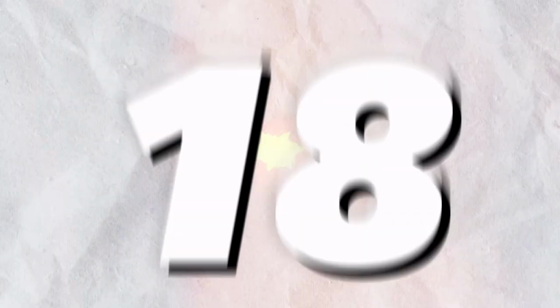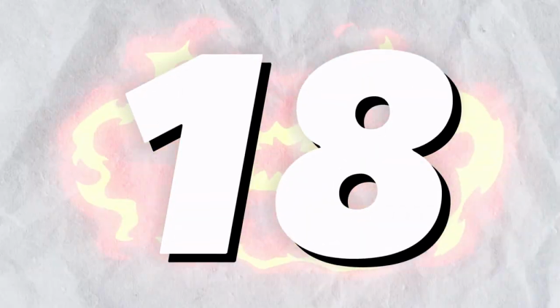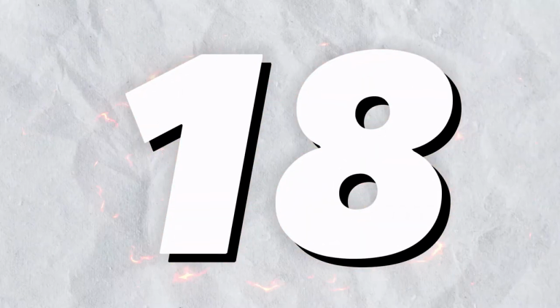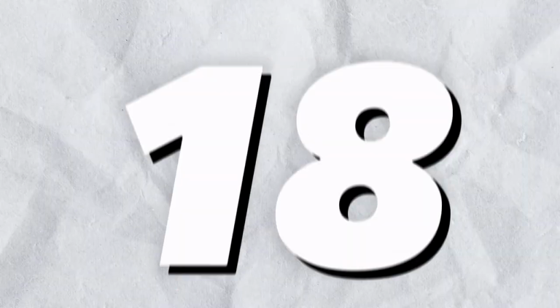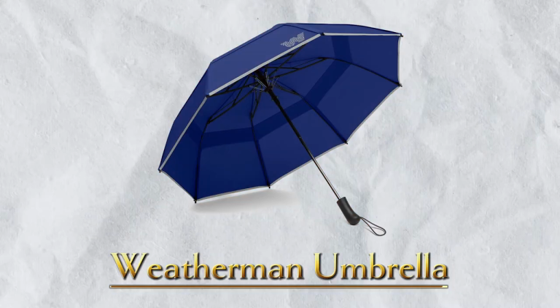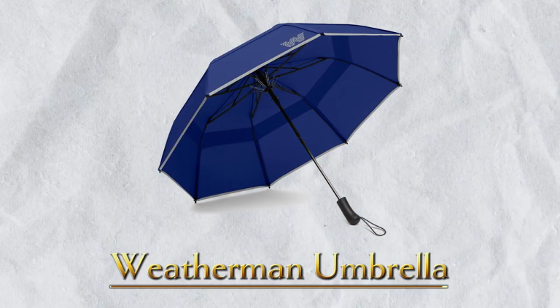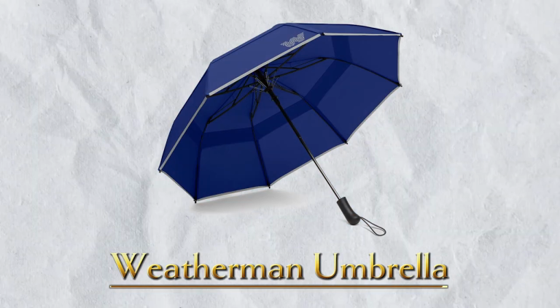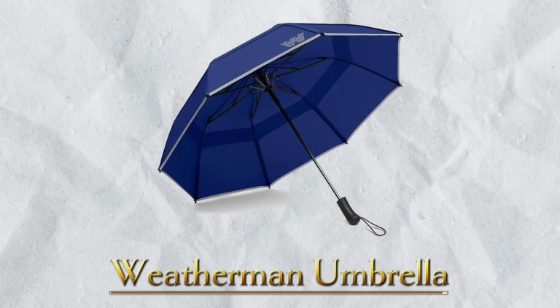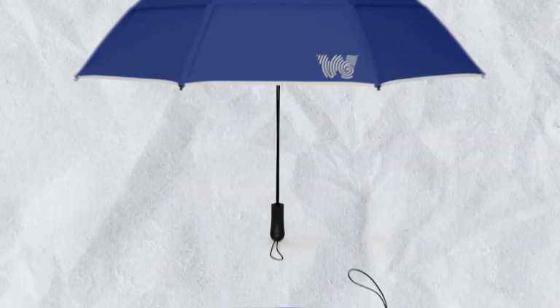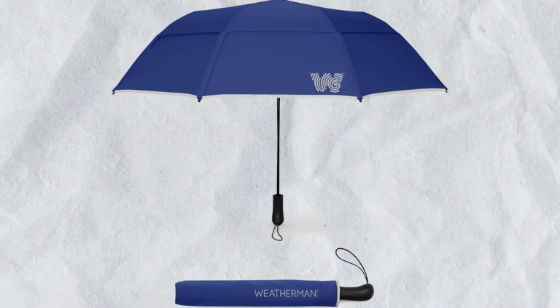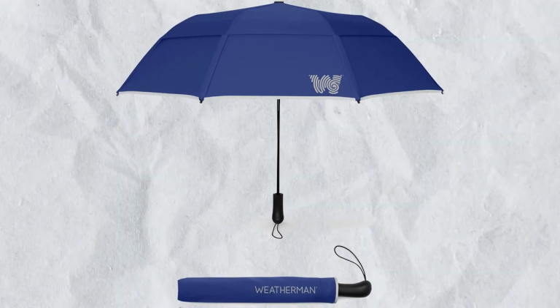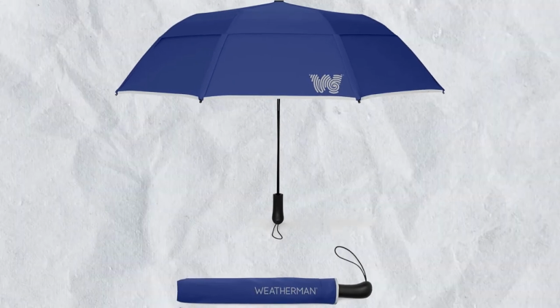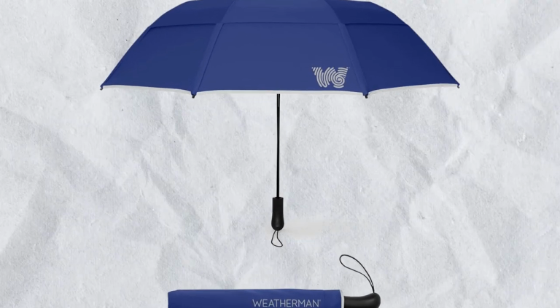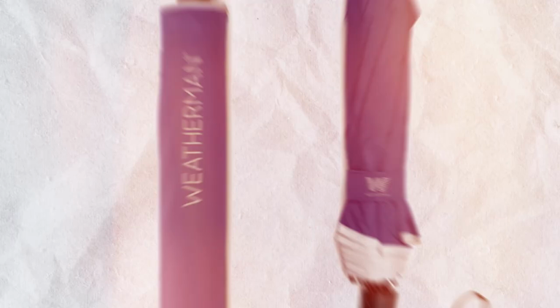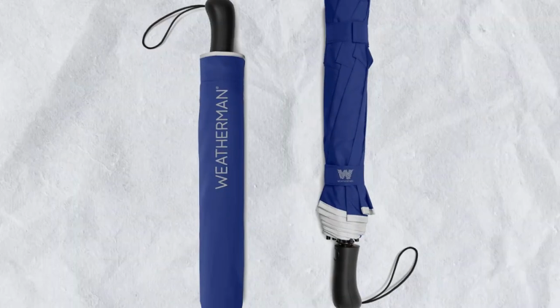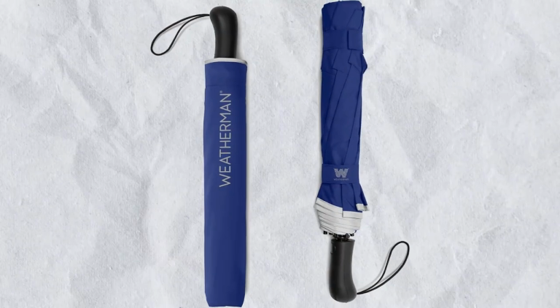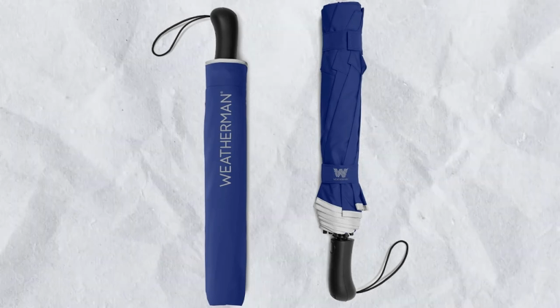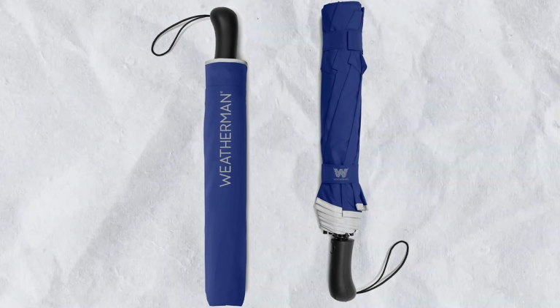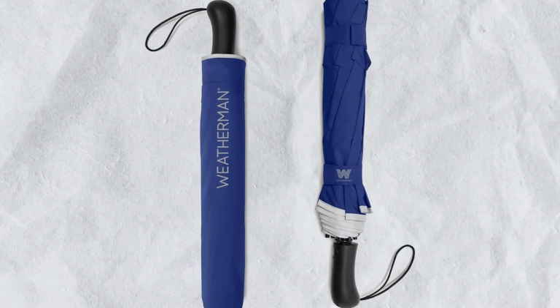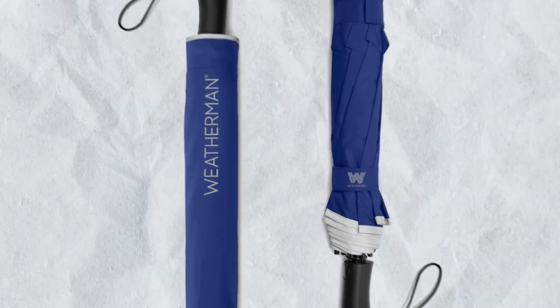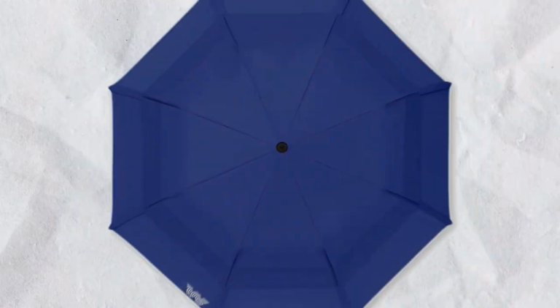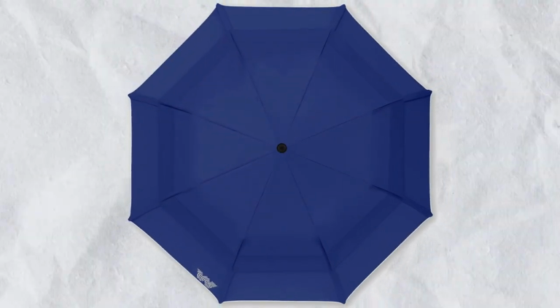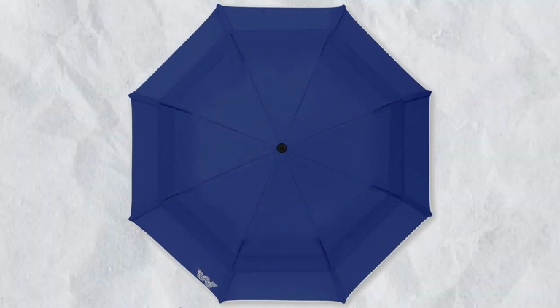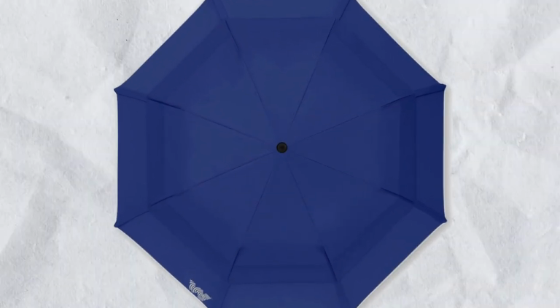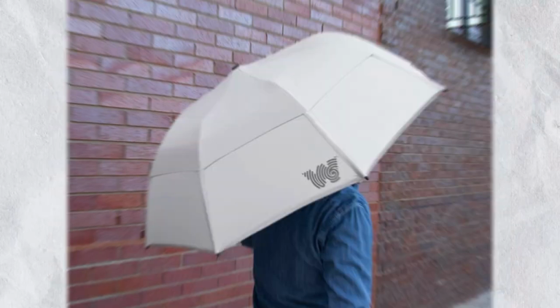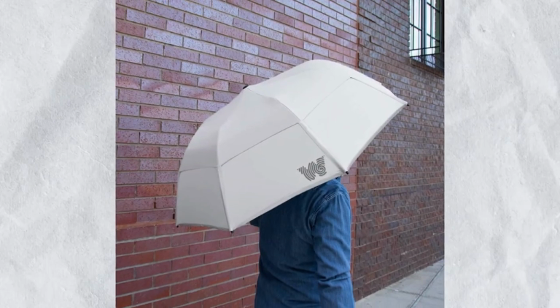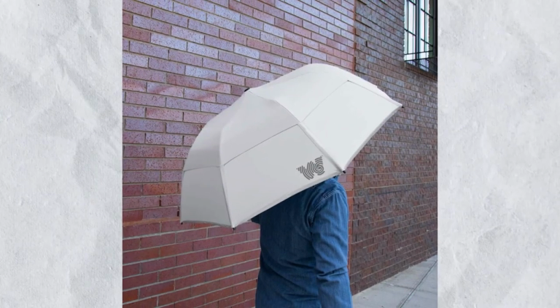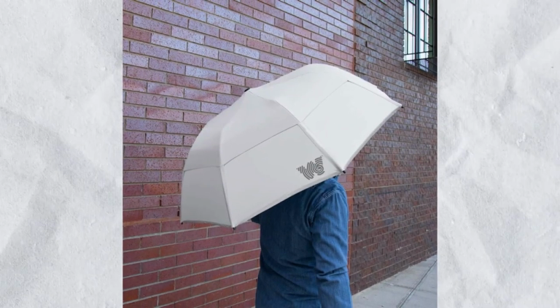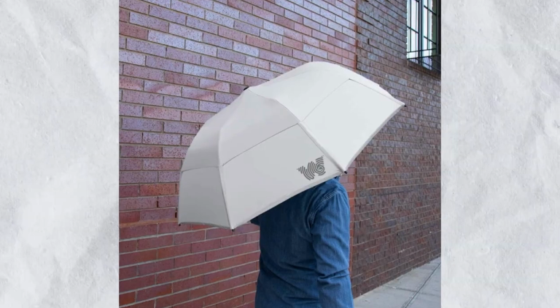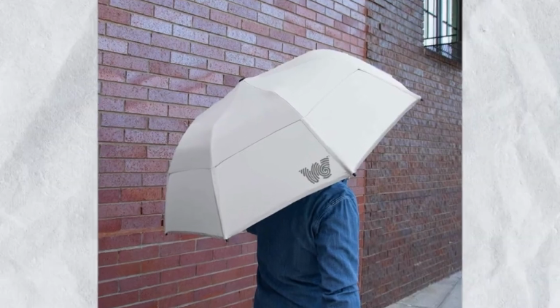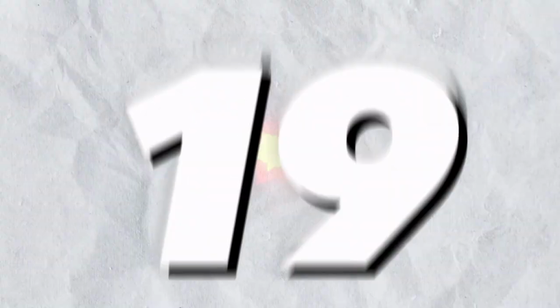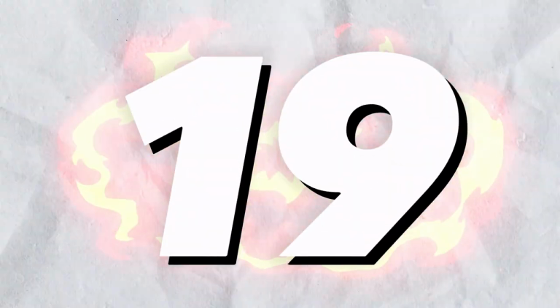Number 18: Weatherman Umbrella. This collapsible umbrella from Weatherman can withstand wind gusts up to 55 miles per hour, thanks to a ton of inventive engineering. The cost of this umbrella is $59.20.